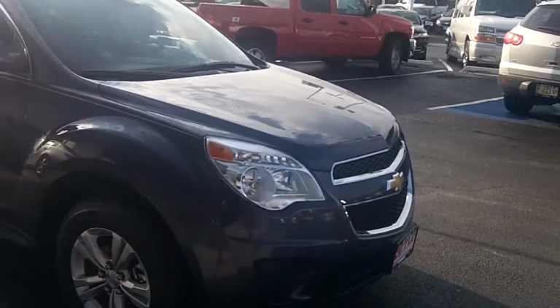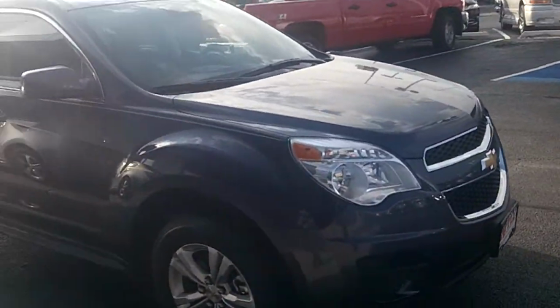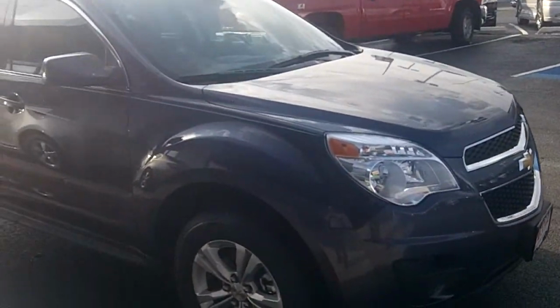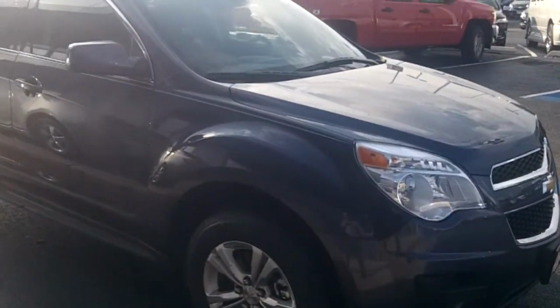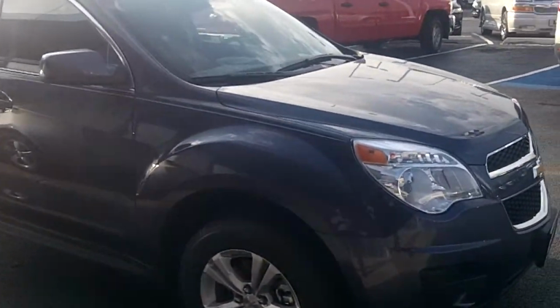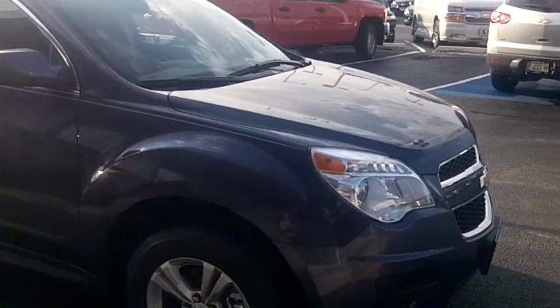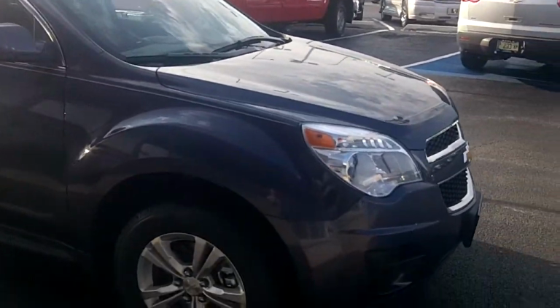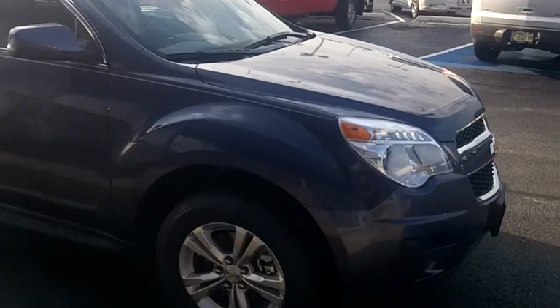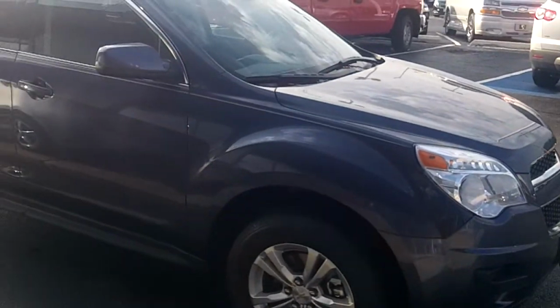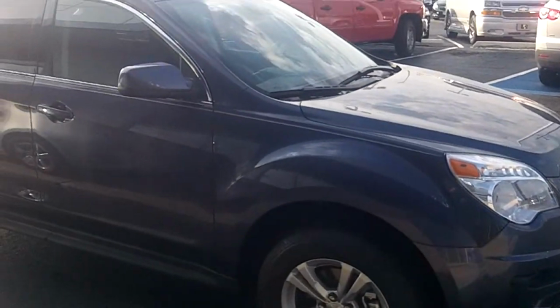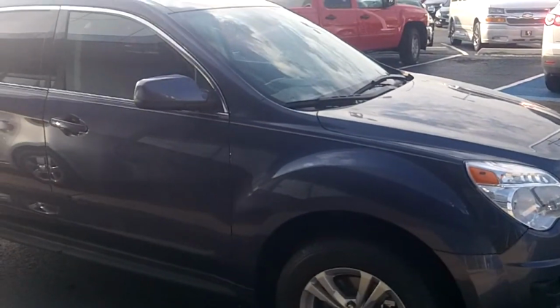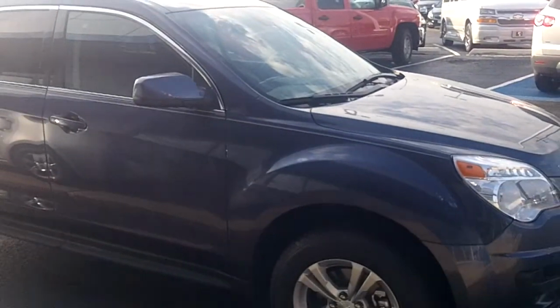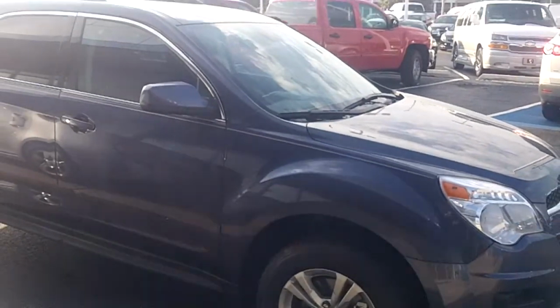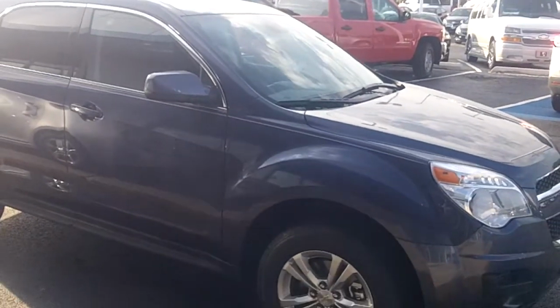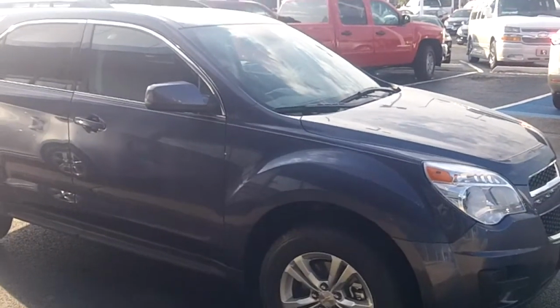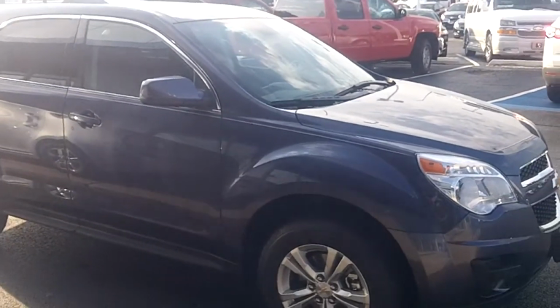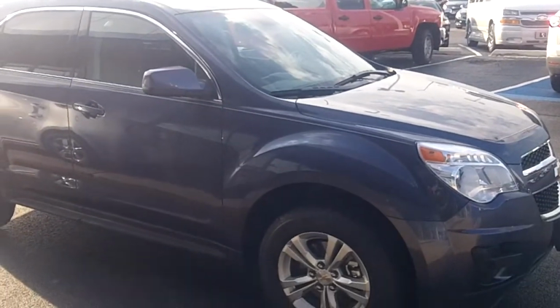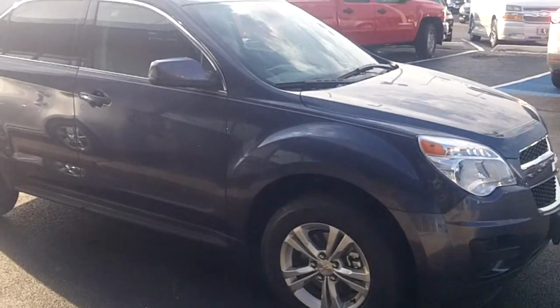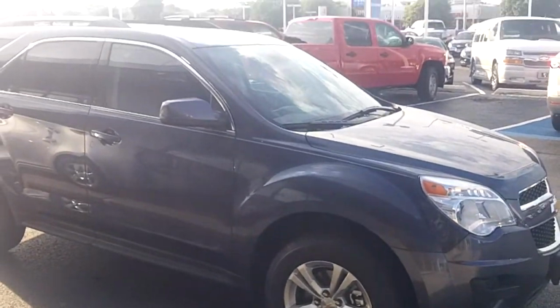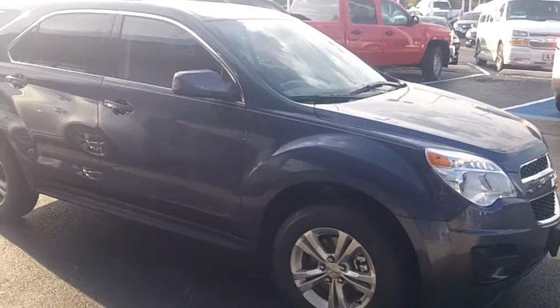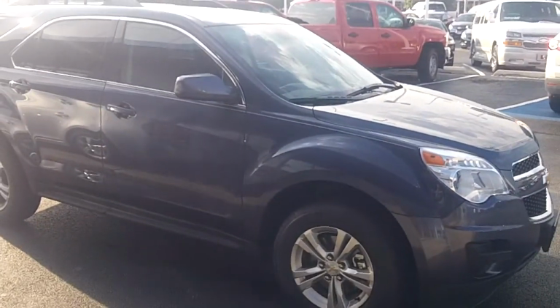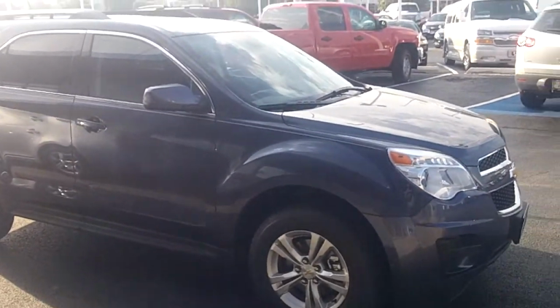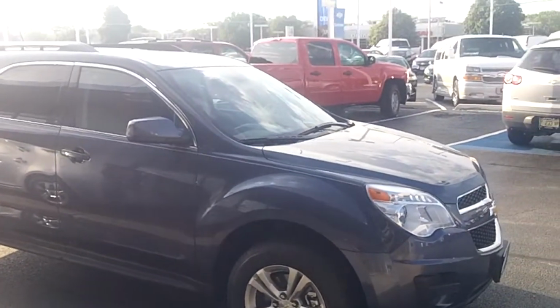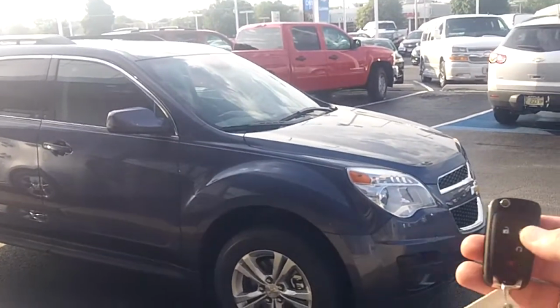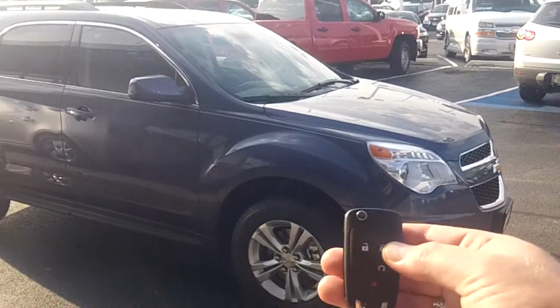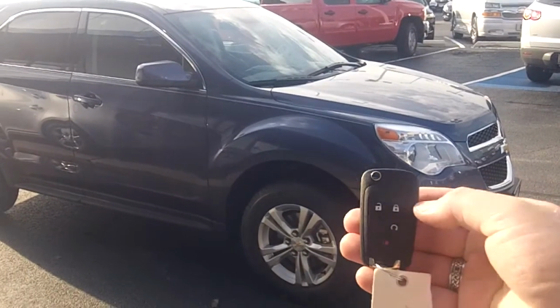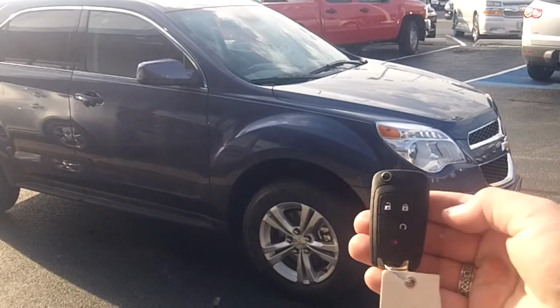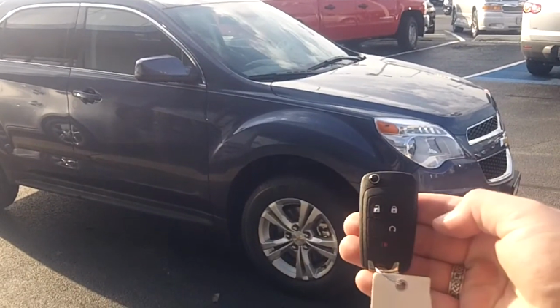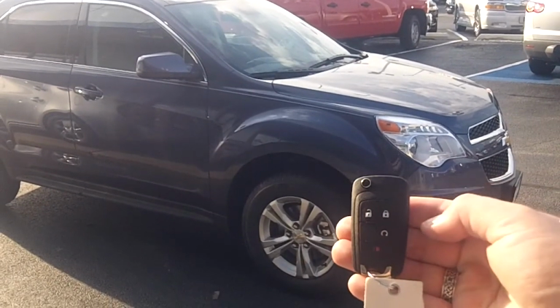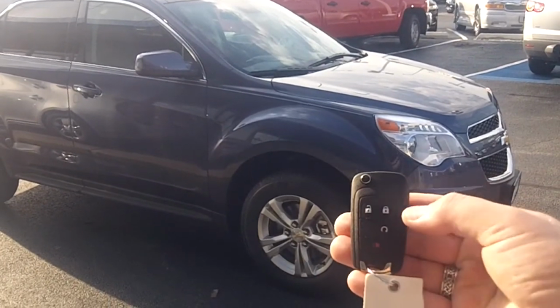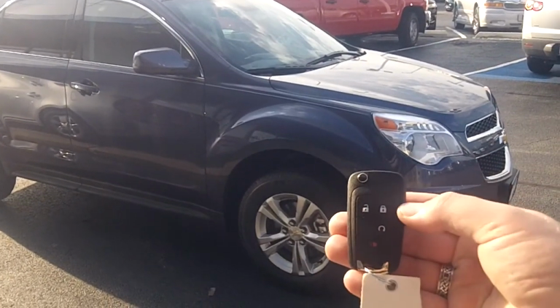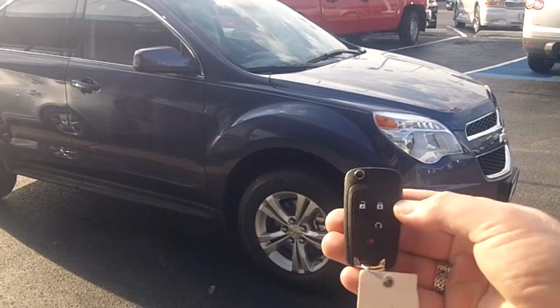First of all, the 1LT is the one that you requested — that's what I have here. This one happens to have the driver convenience package which has a power seat and also one of my favorite features, the remote start.